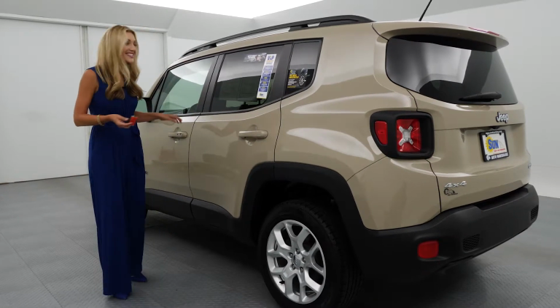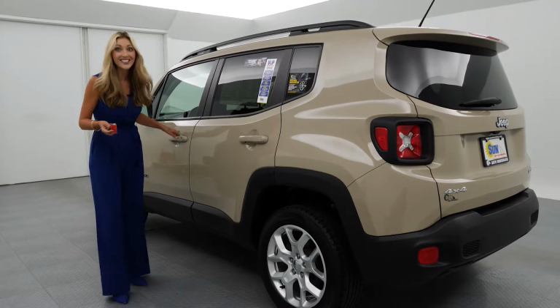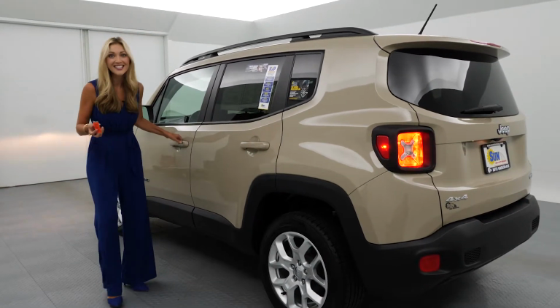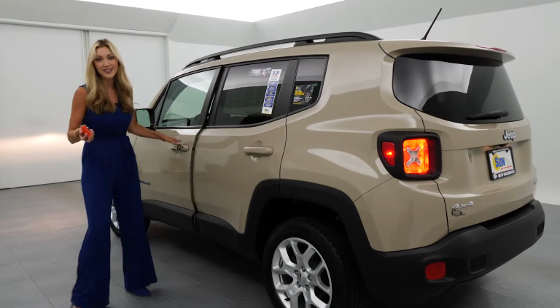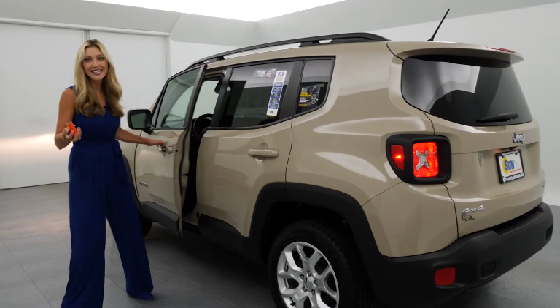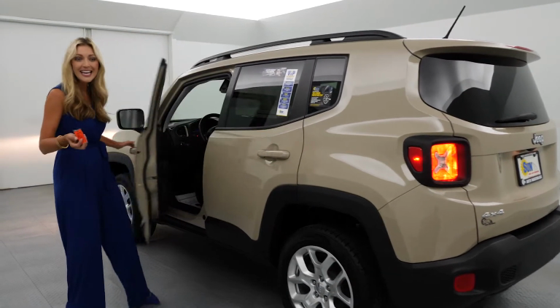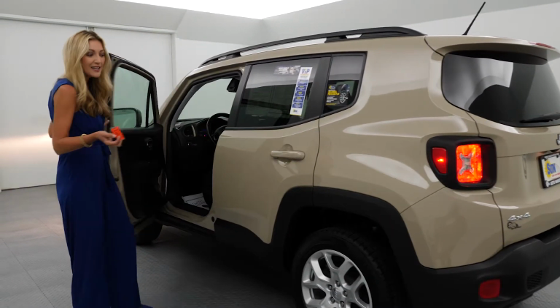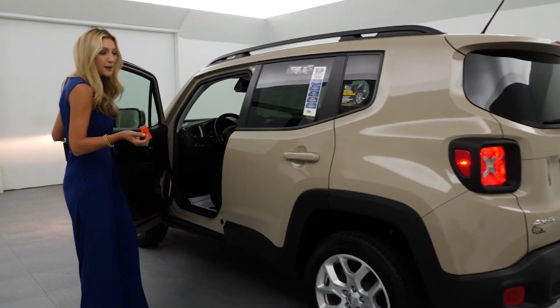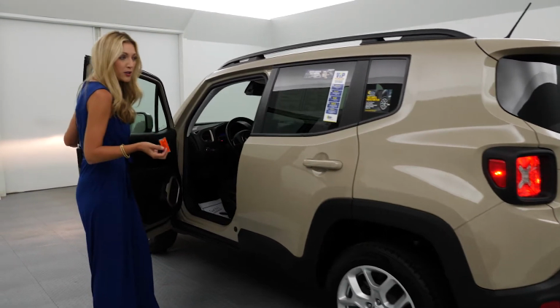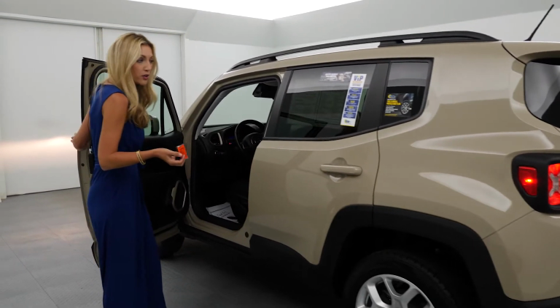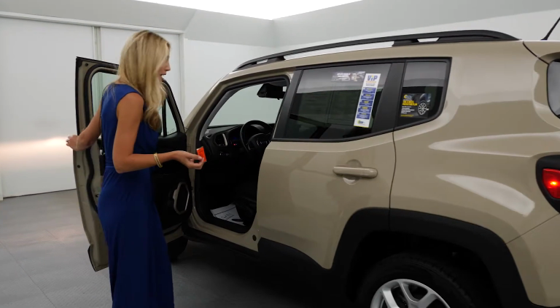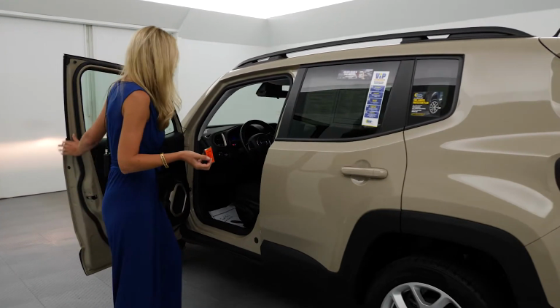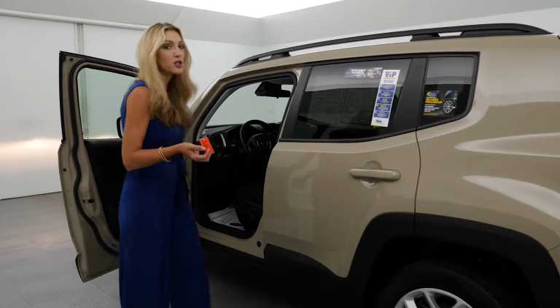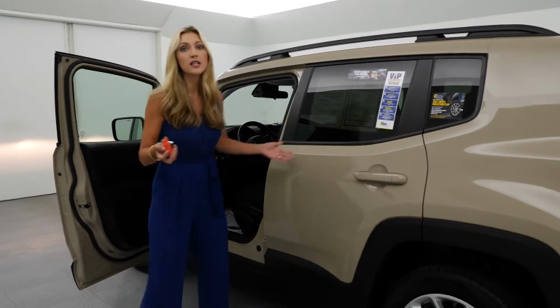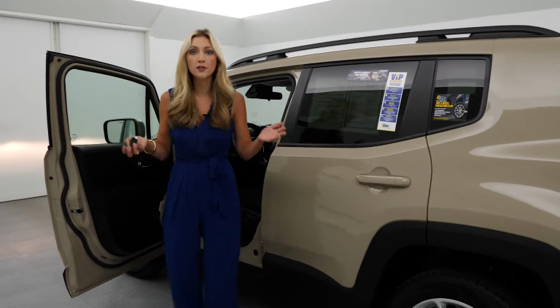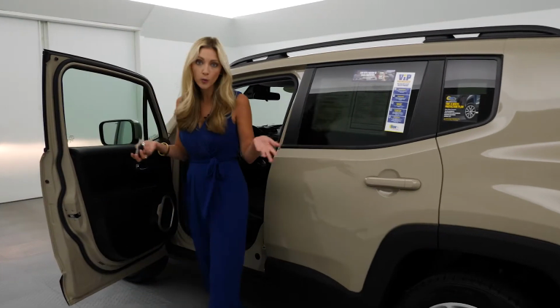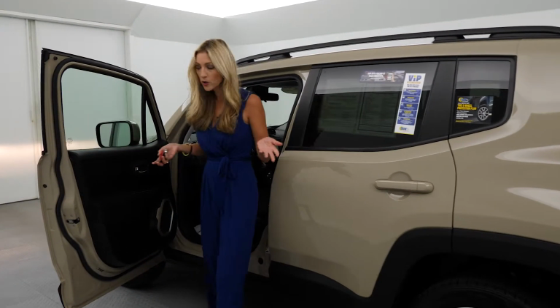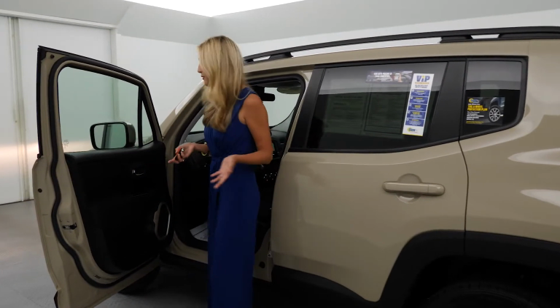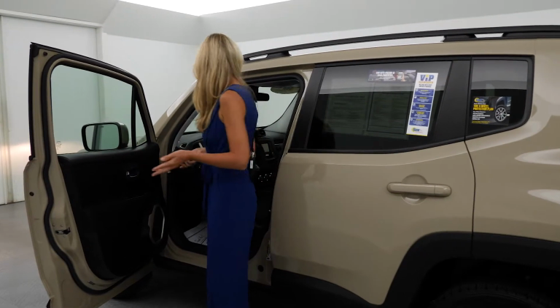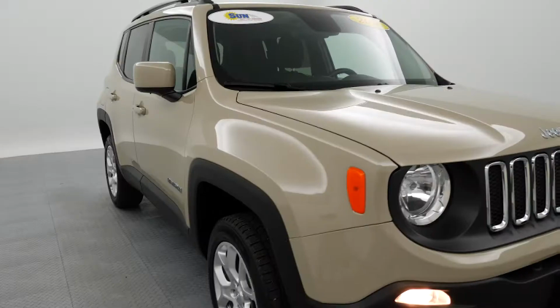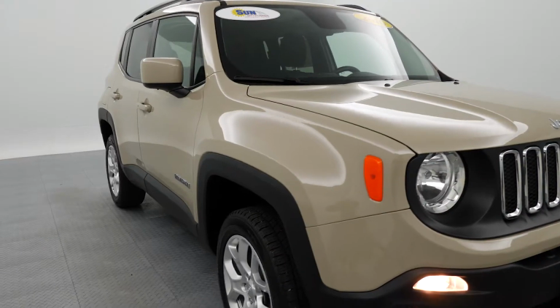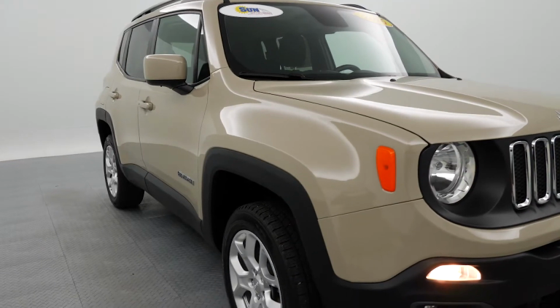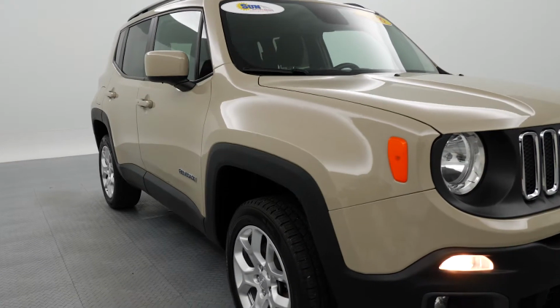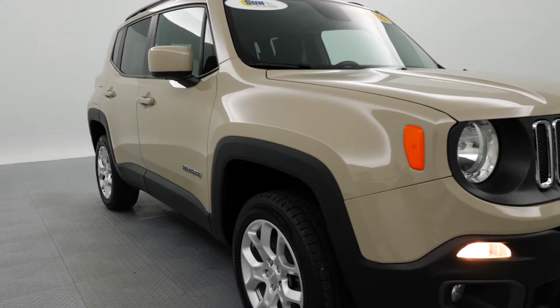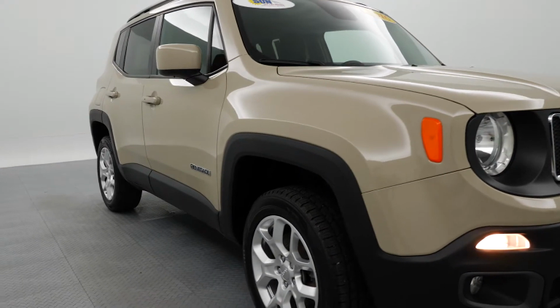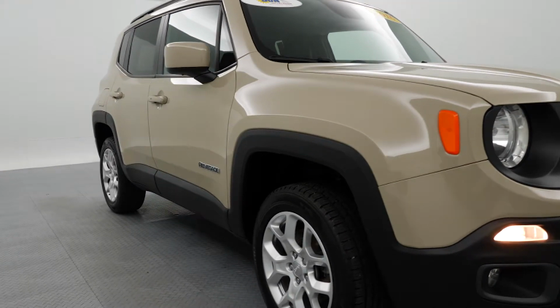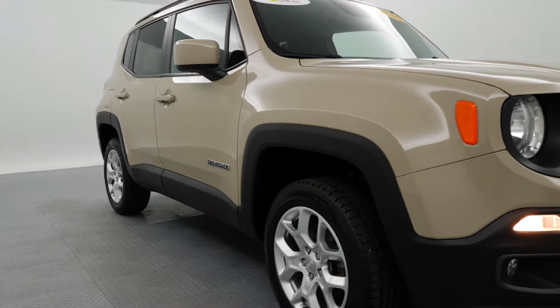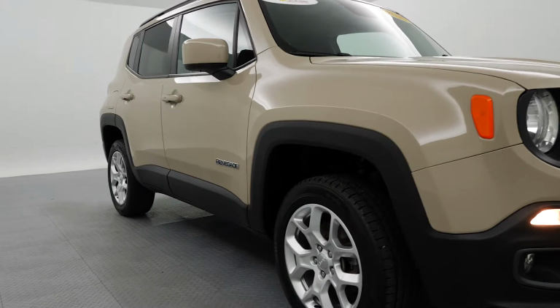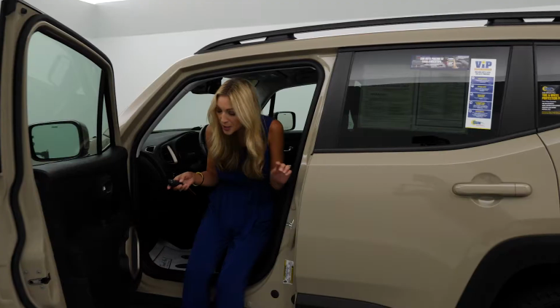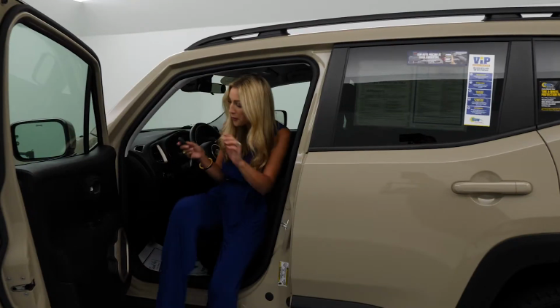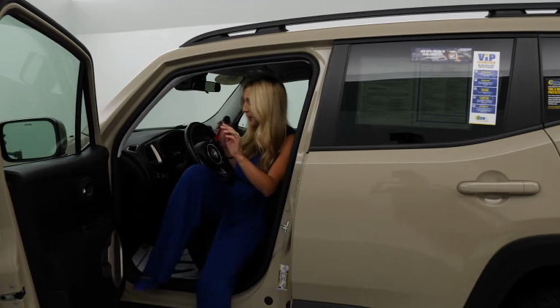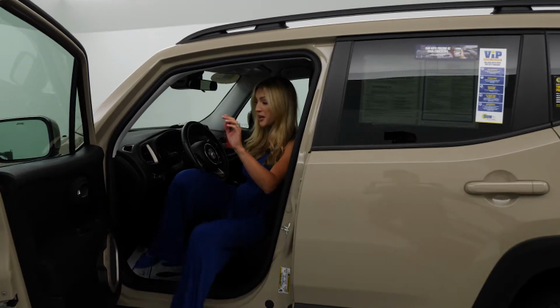Let's take a look inside because it gets even better. Of course it's a Jeep, so you can expect four-wheel drive and some off-roading. What are you guys going to use this Jeep for? I want to know.